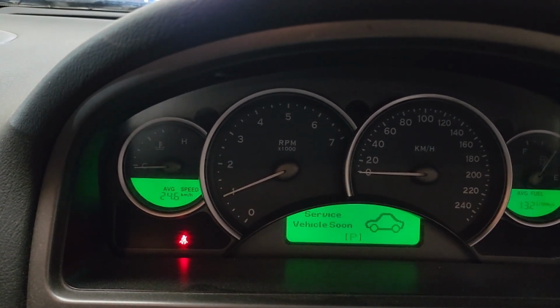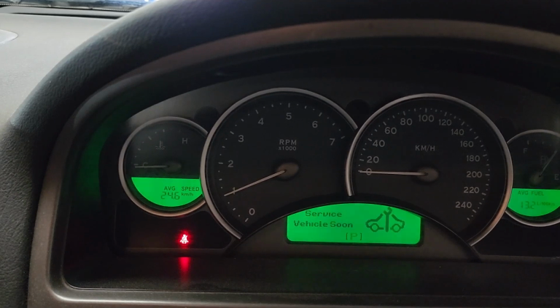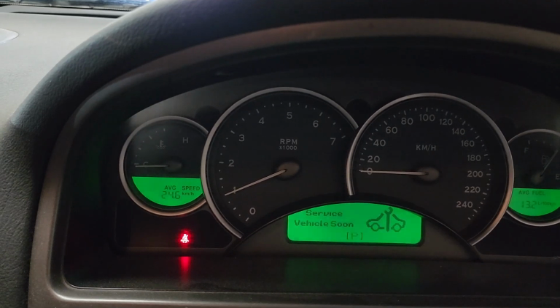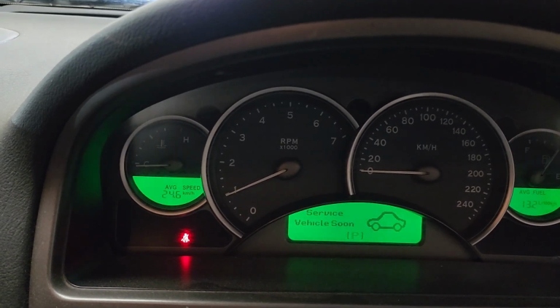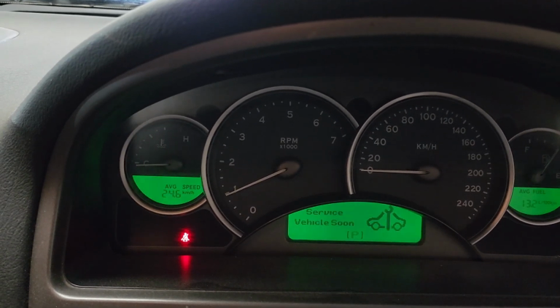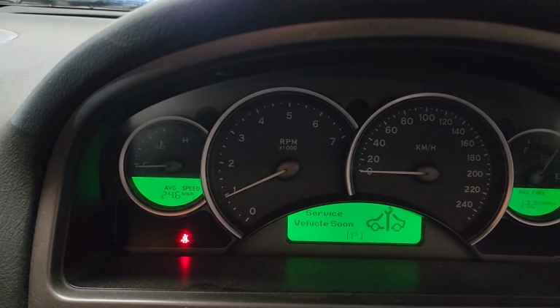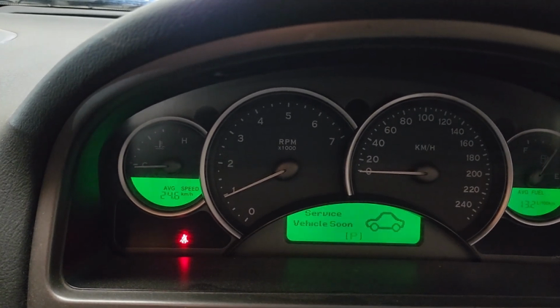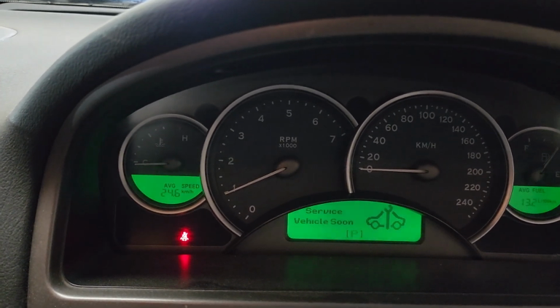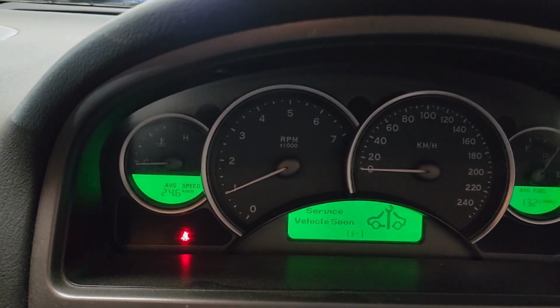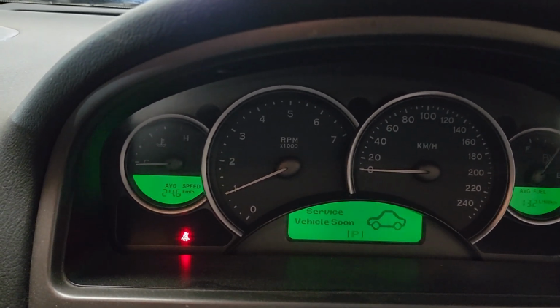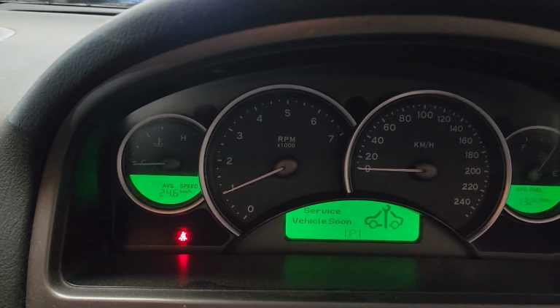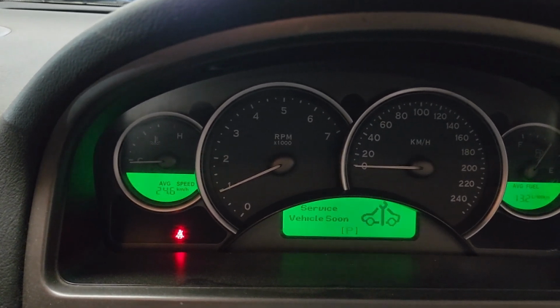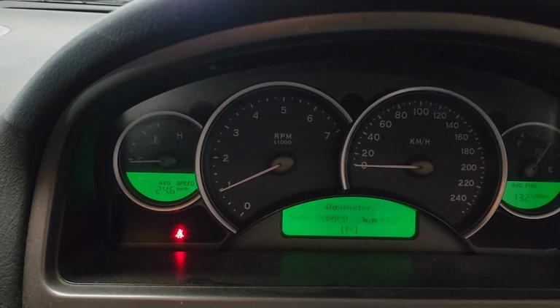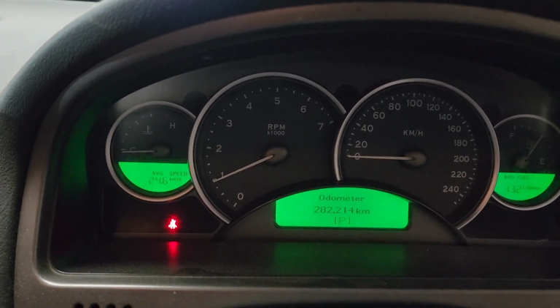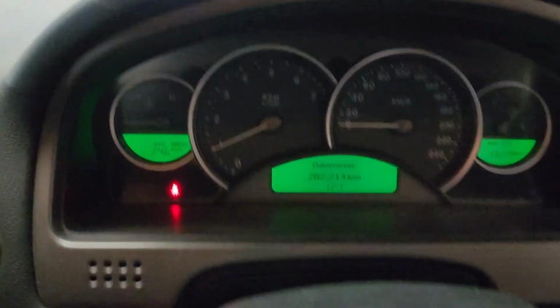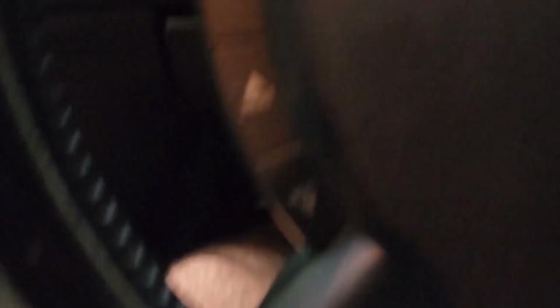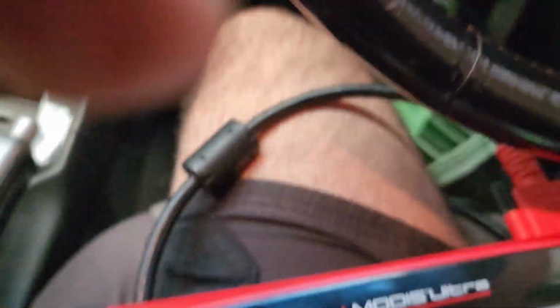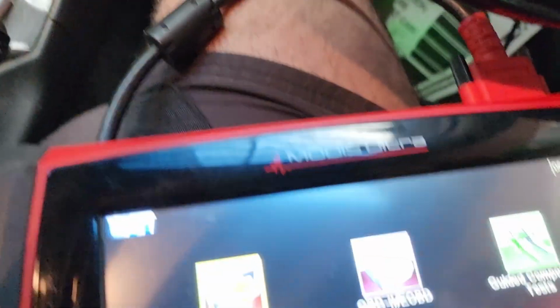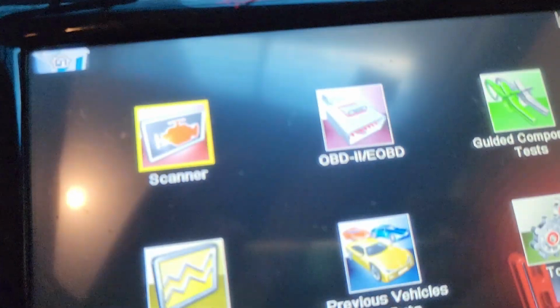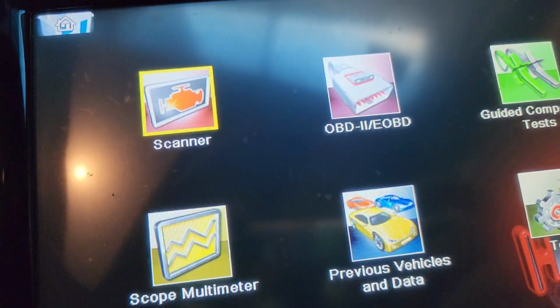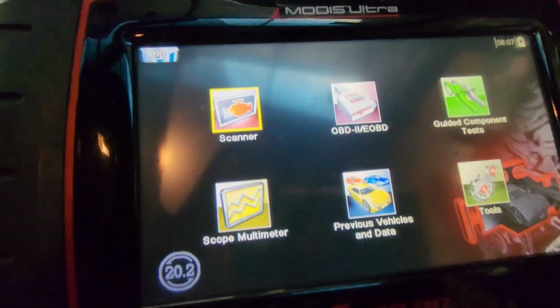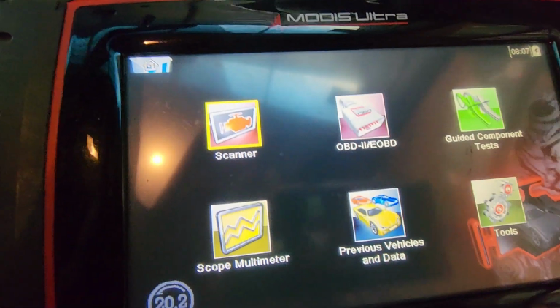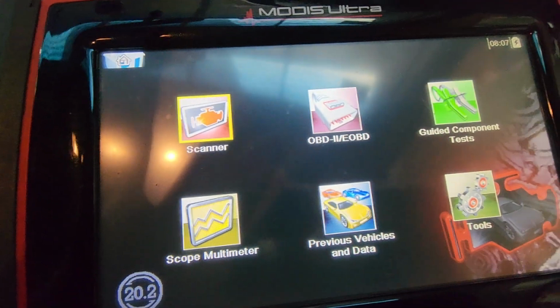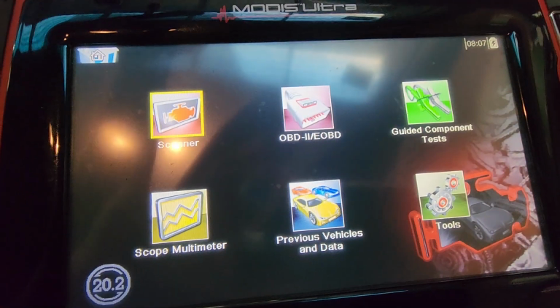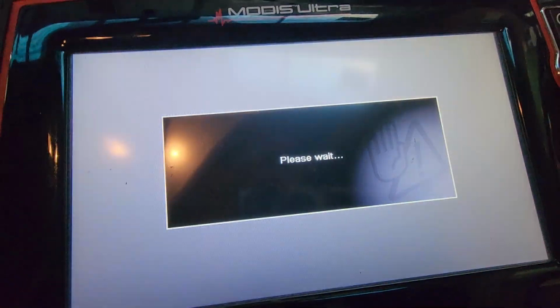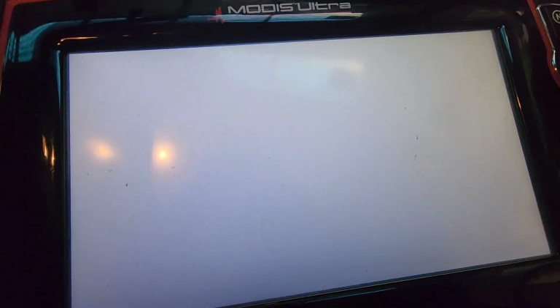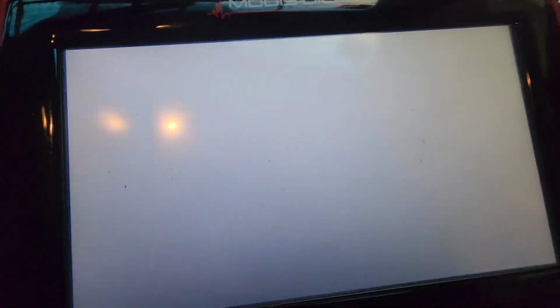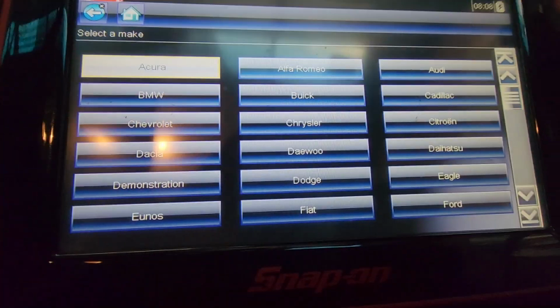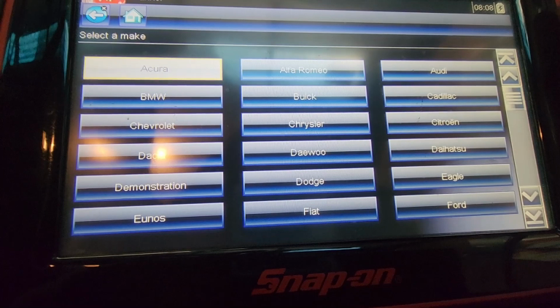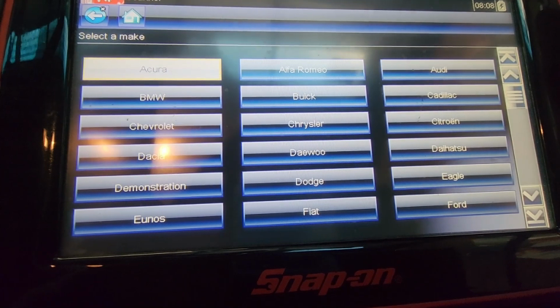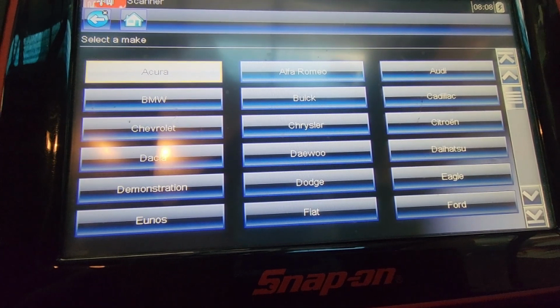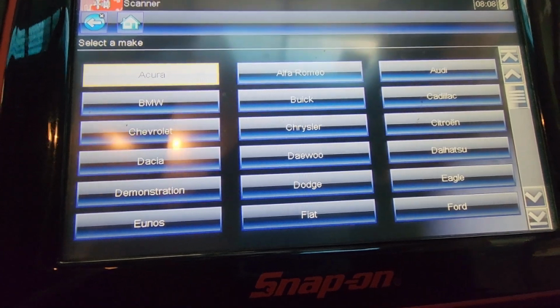The service light has been reset already, so I'll just check the fault codes and see what code we have here.